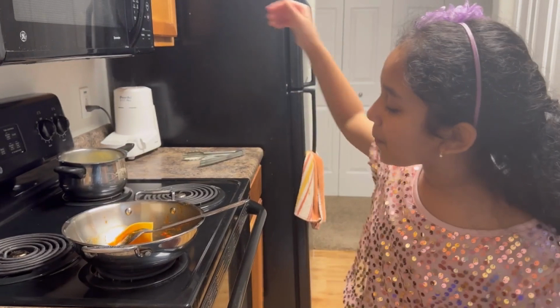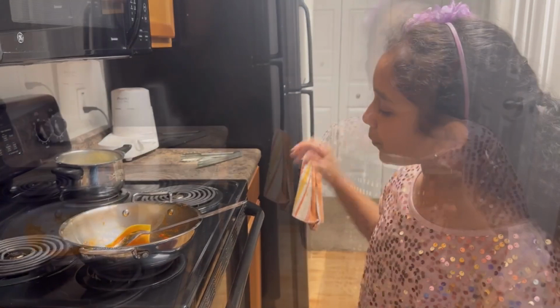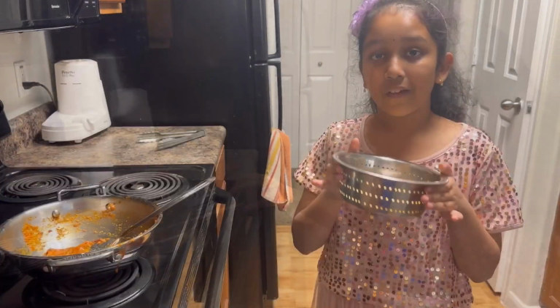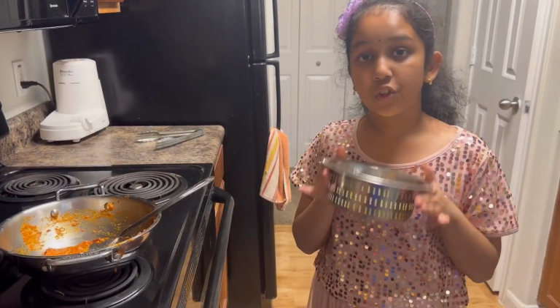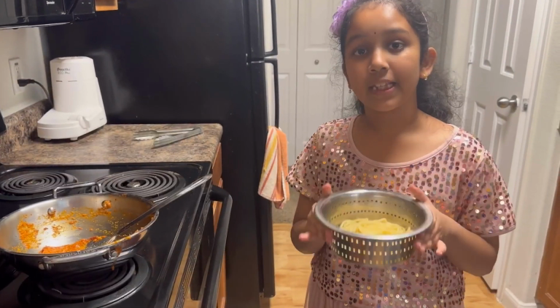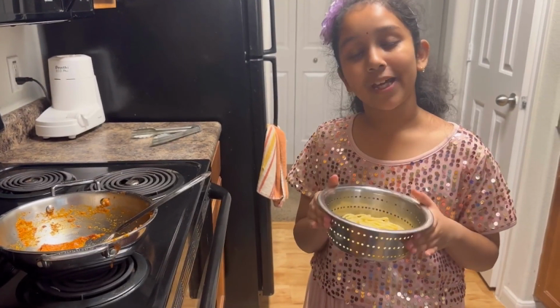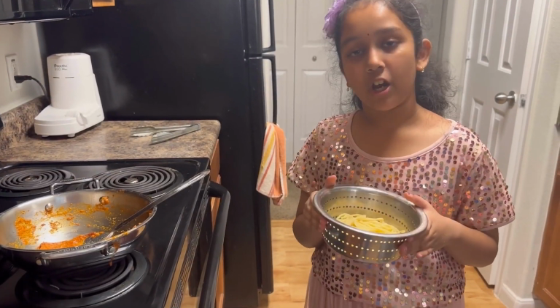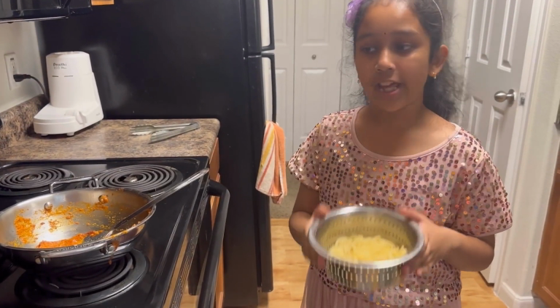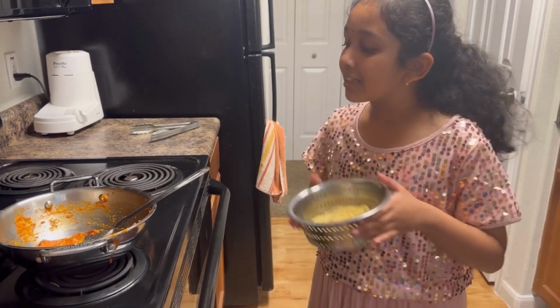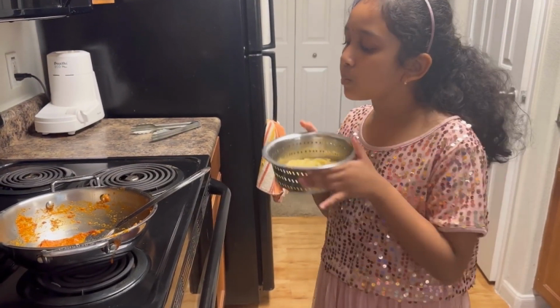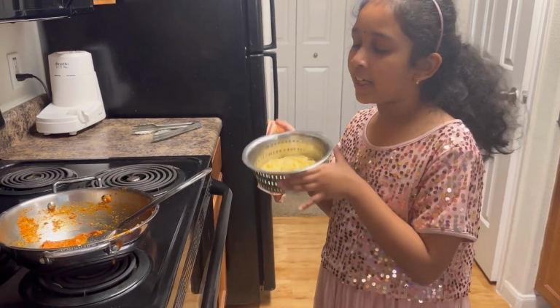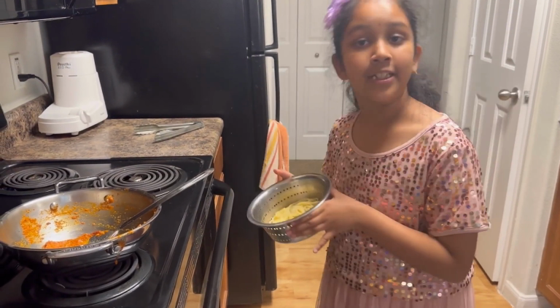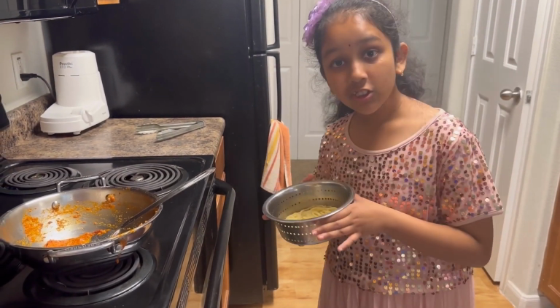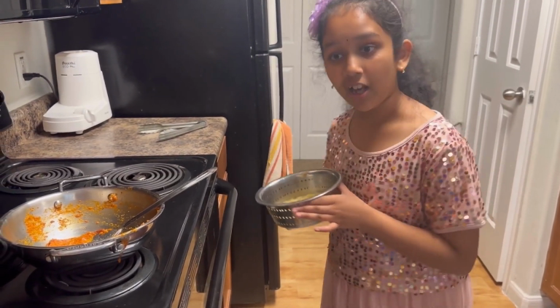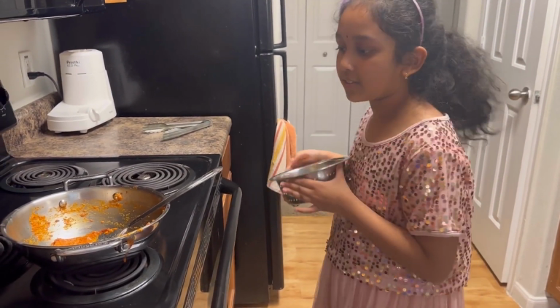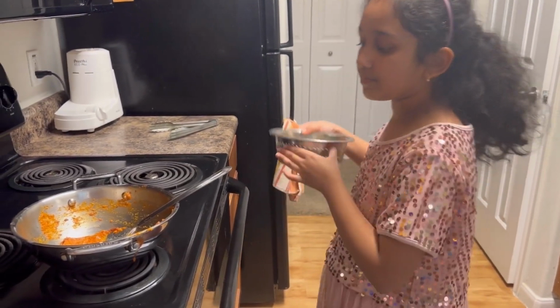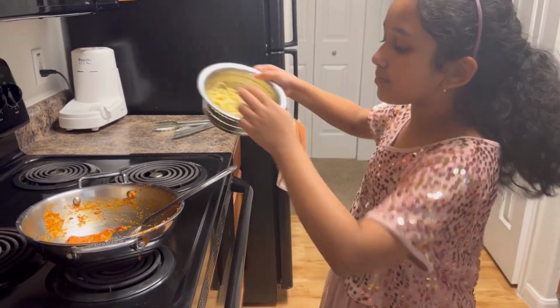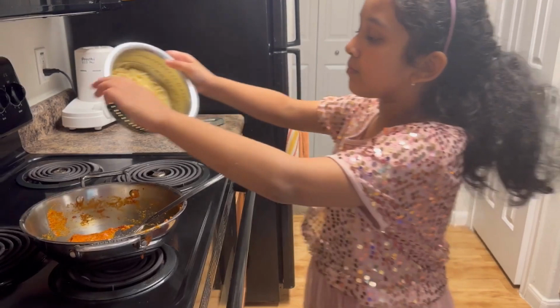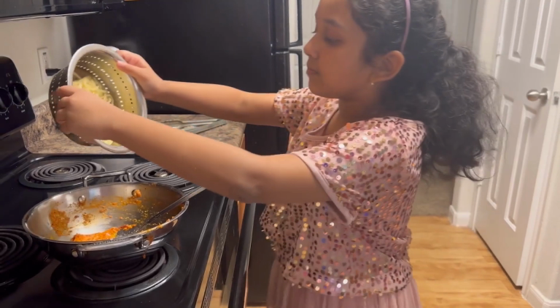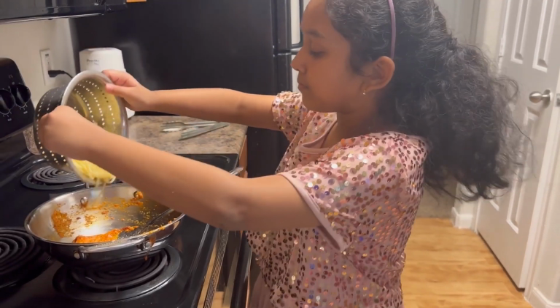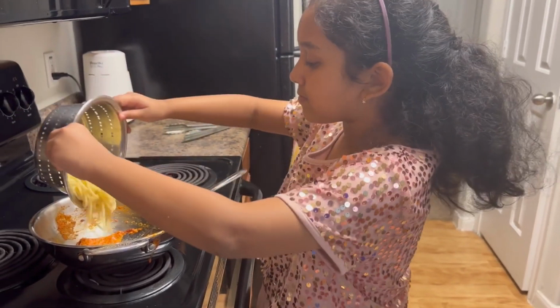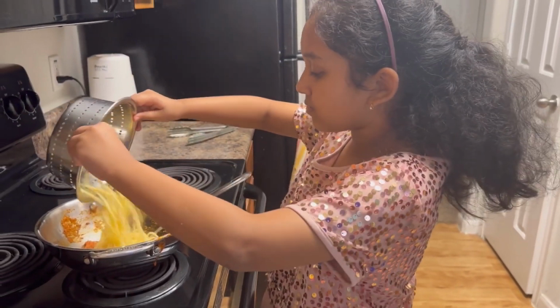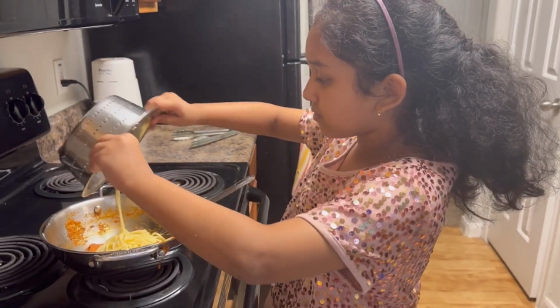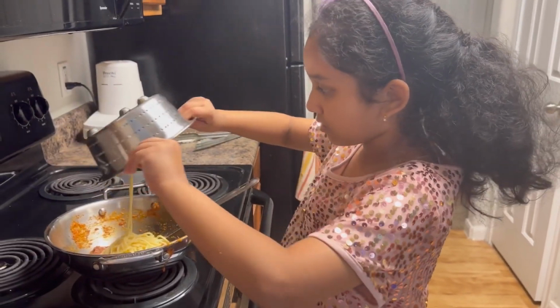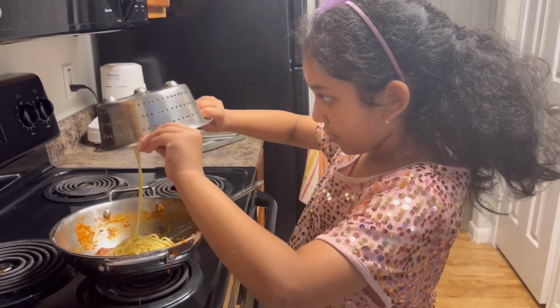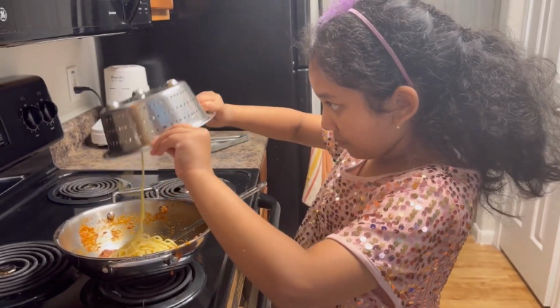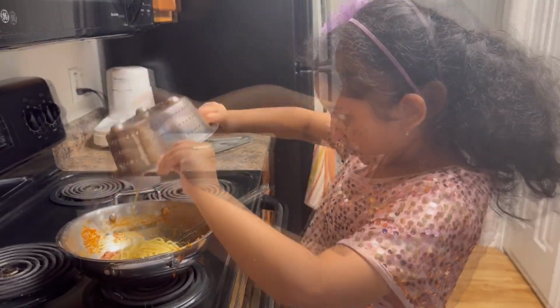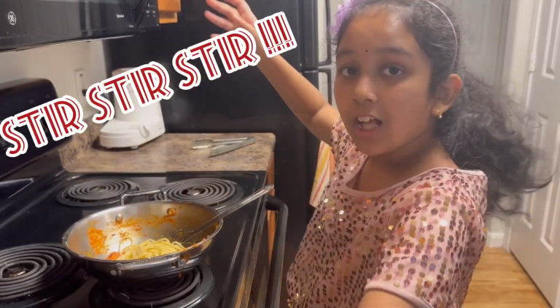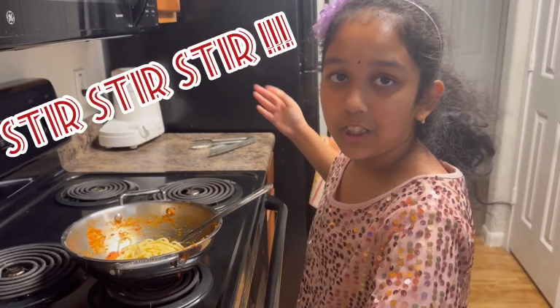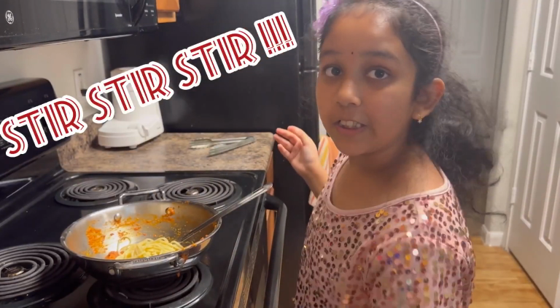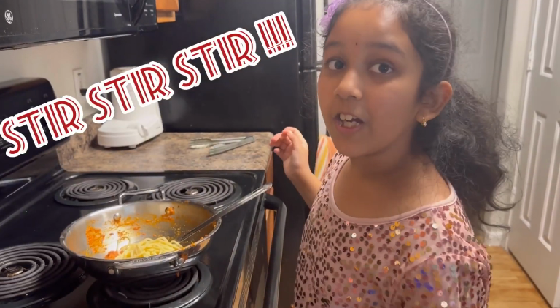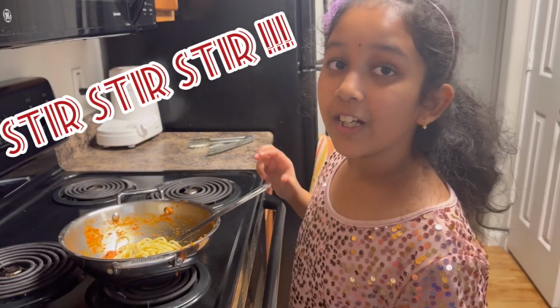We have strained the spaghetti already. Let's put it into our sauce. Stir, stir, stir.